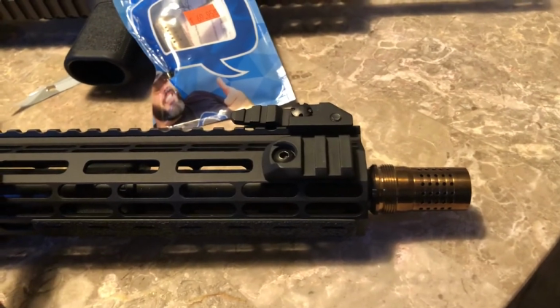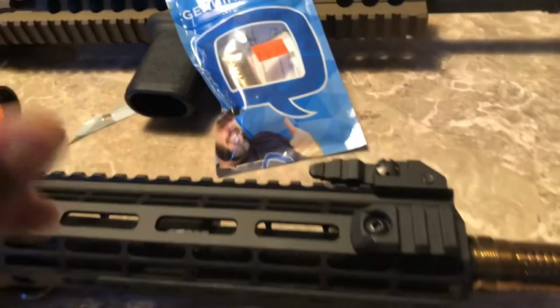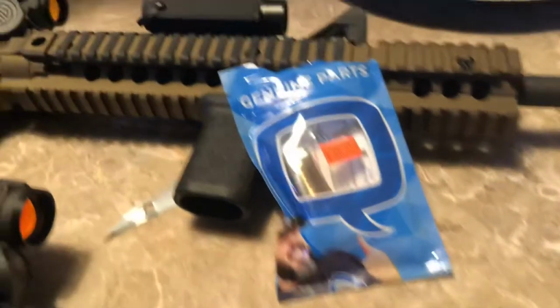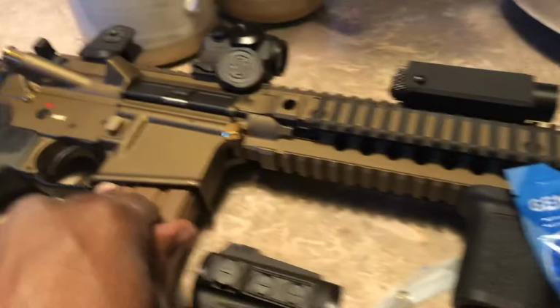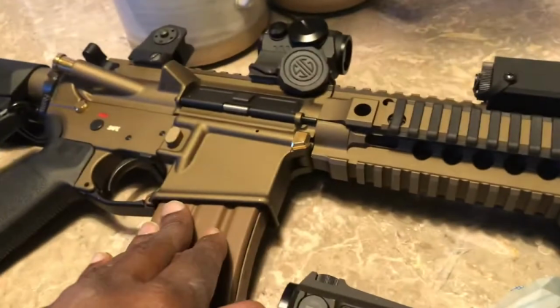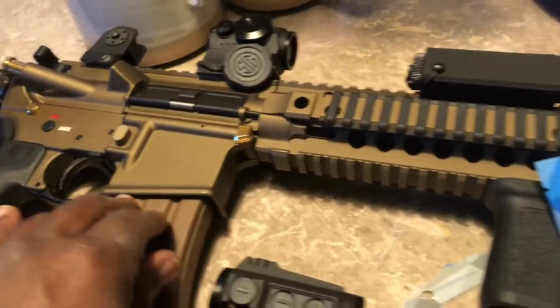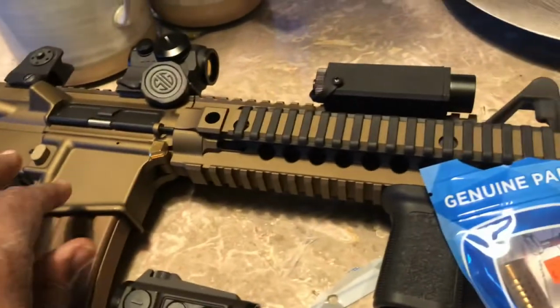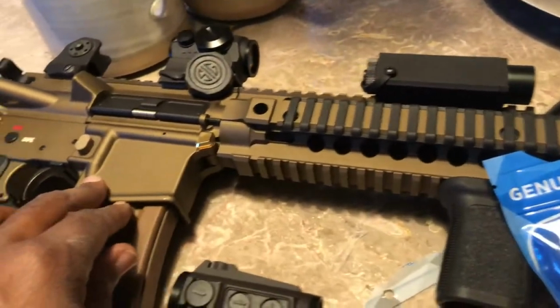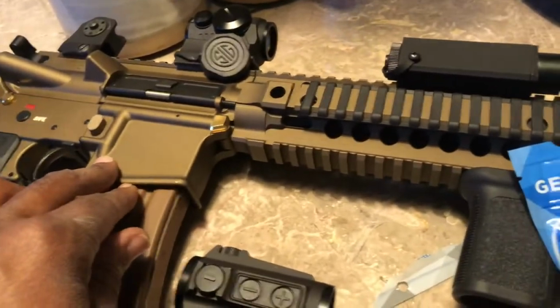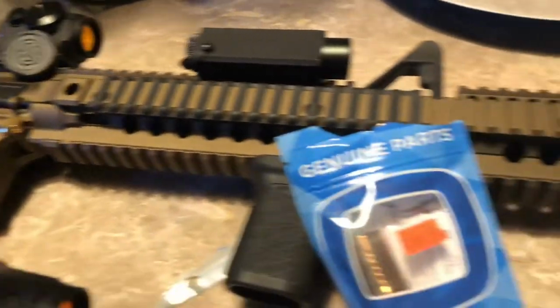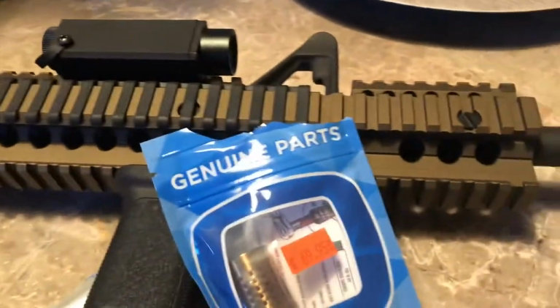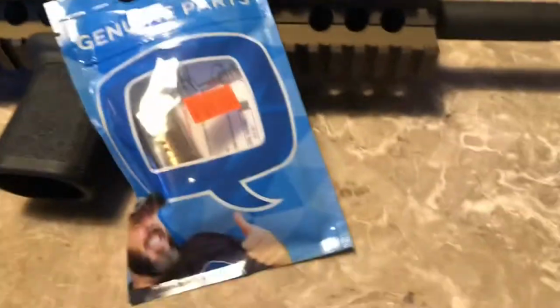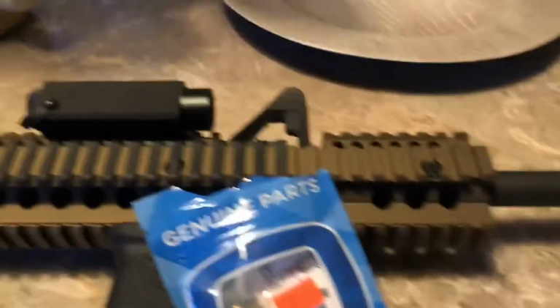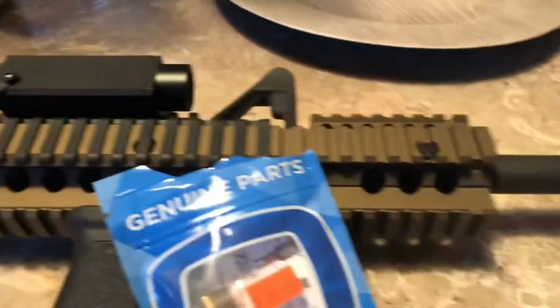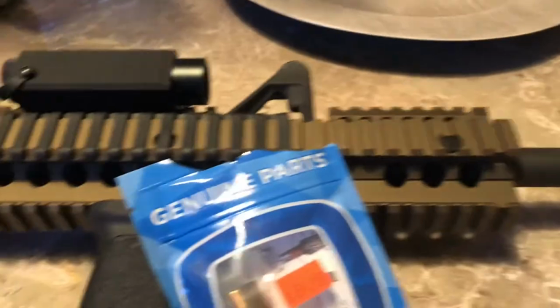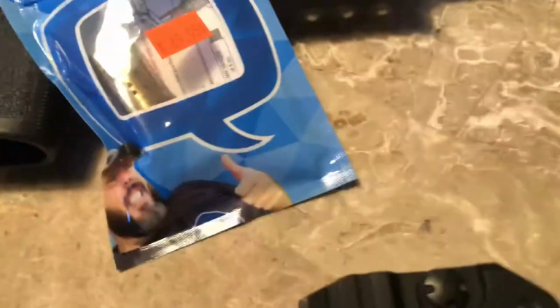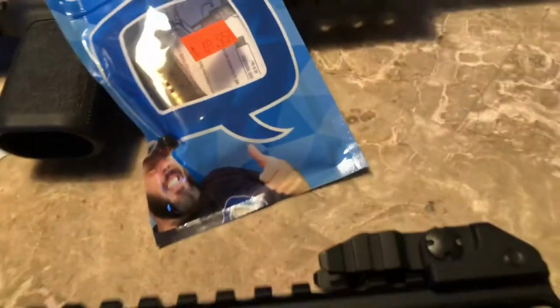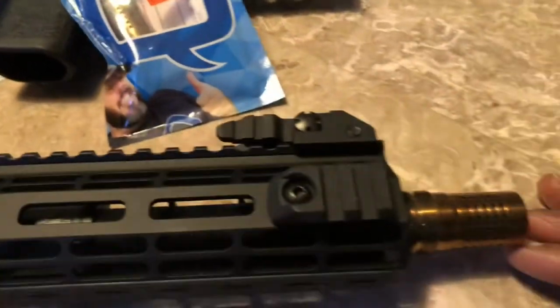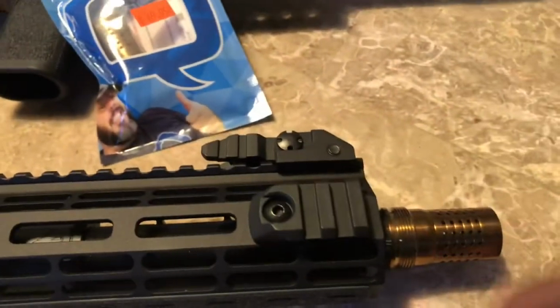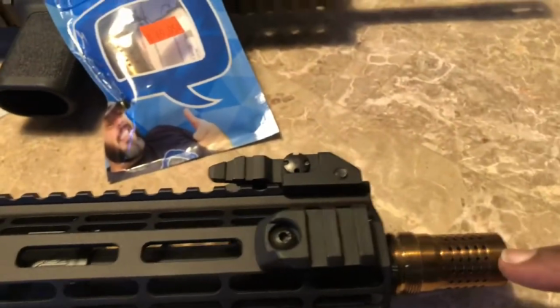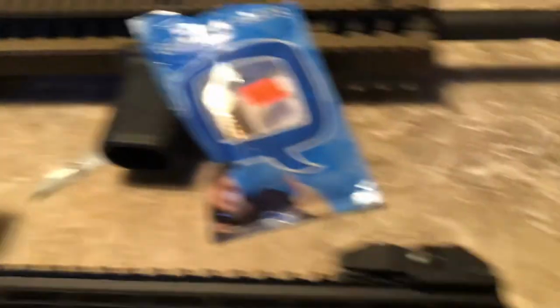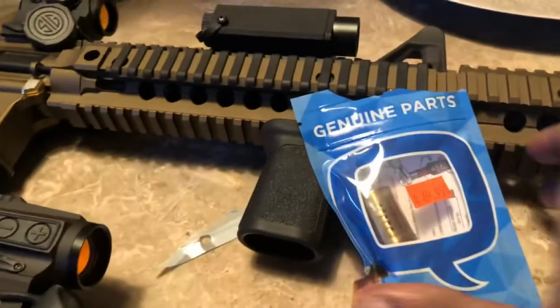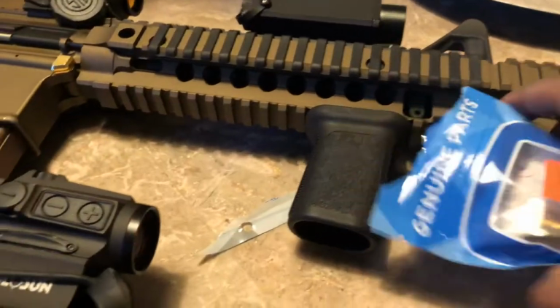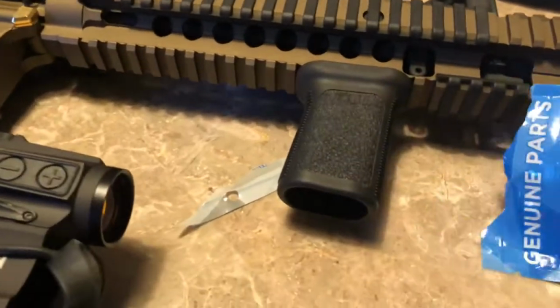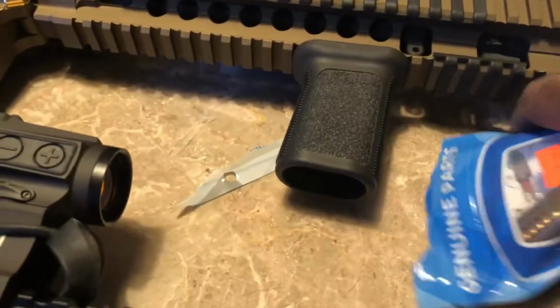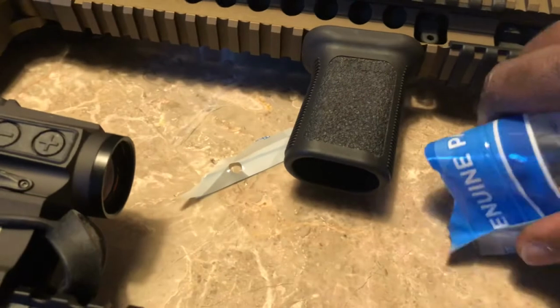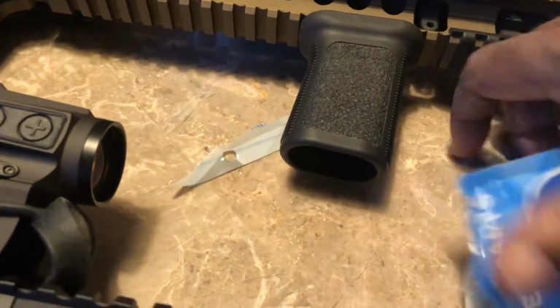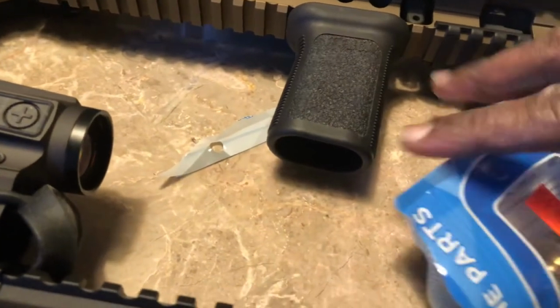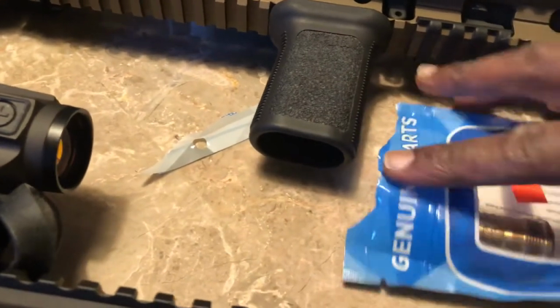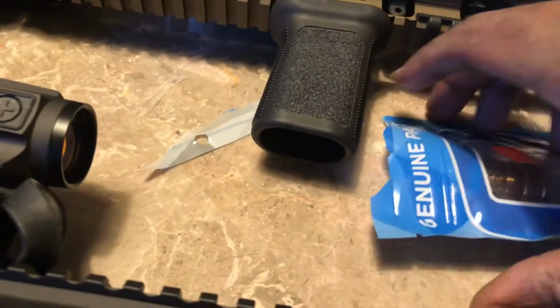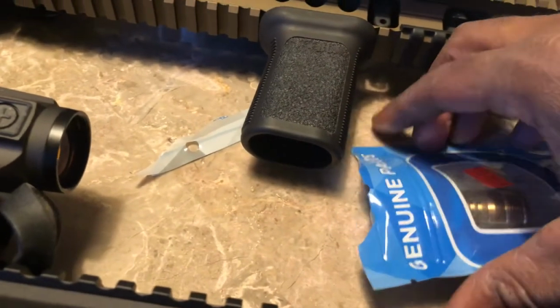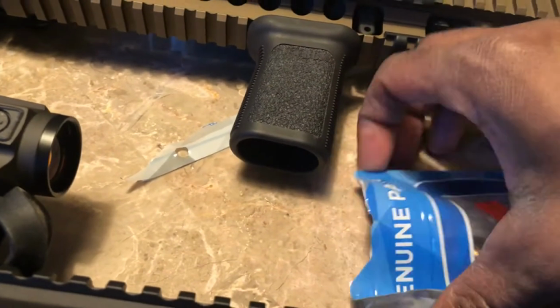I went and grabbed me another one for my Daniel Defense. My Daniel Defense is already in burnt bronze, so I thought that would be a nice look on that. Everybody's not gonna be a fan of that burnt bronze look, but I think it looks good.